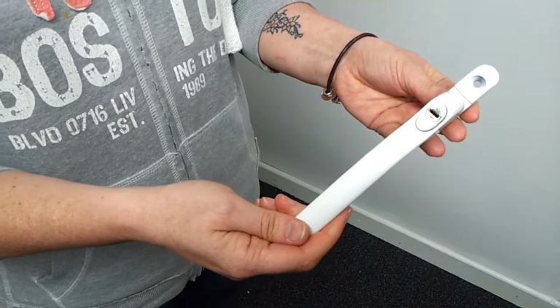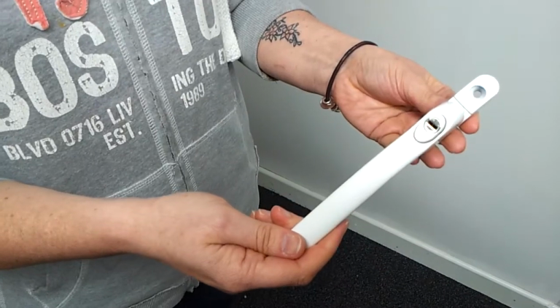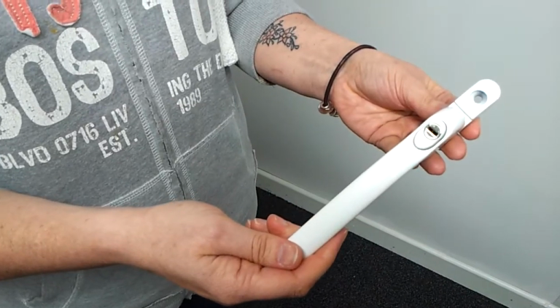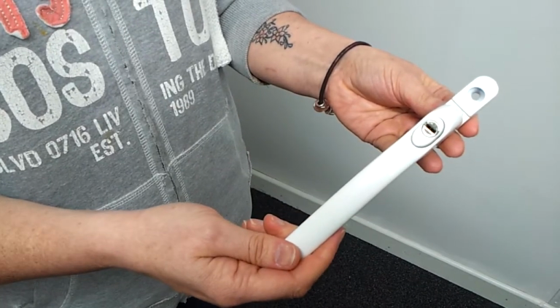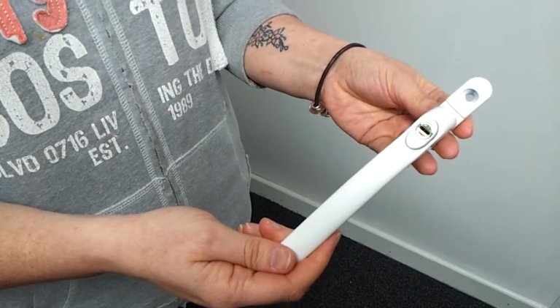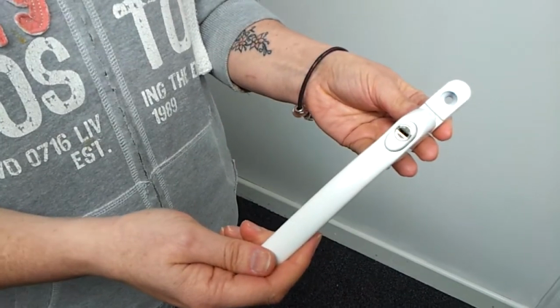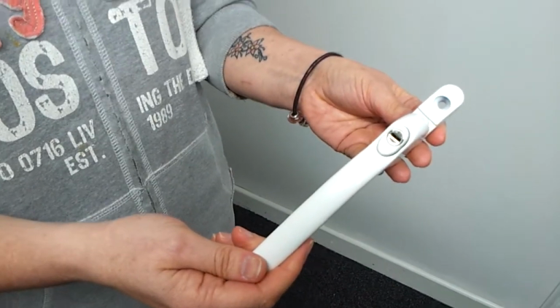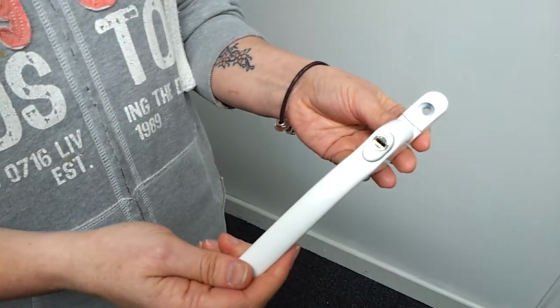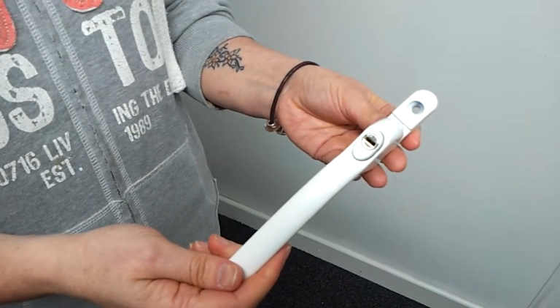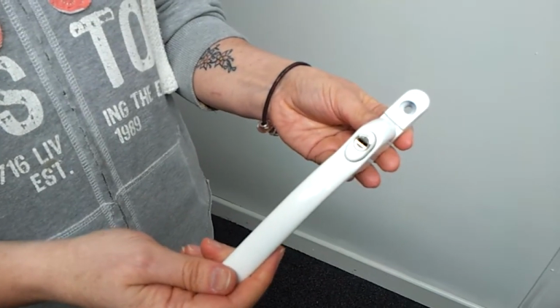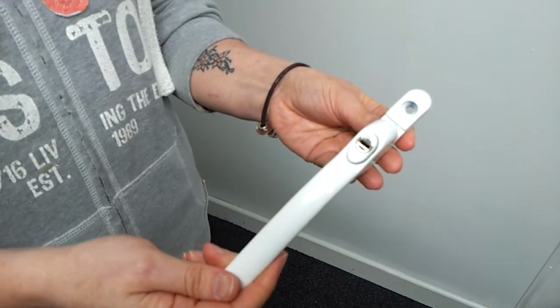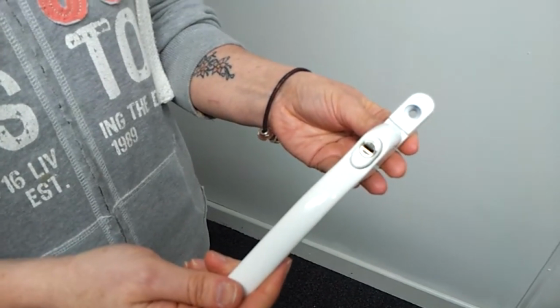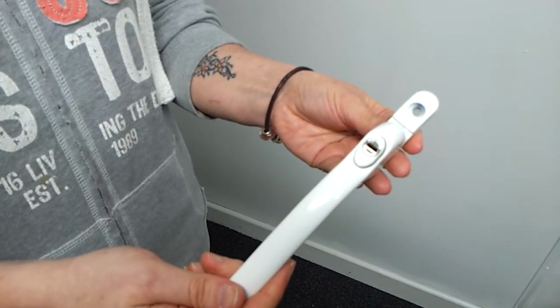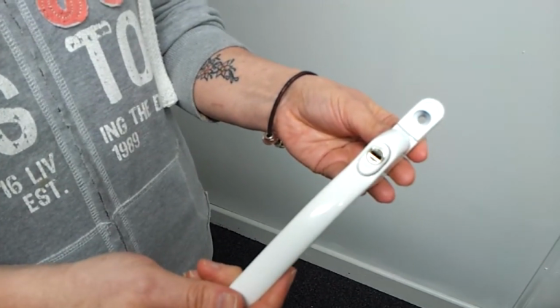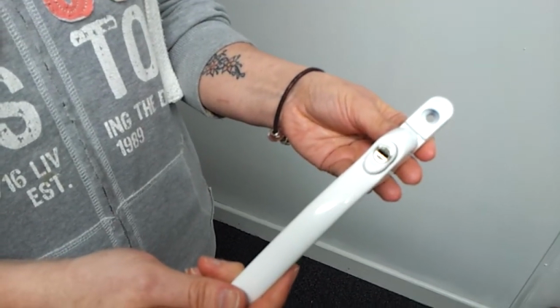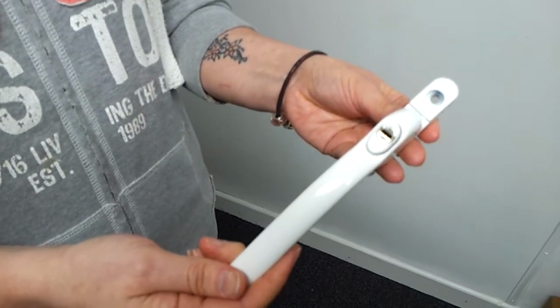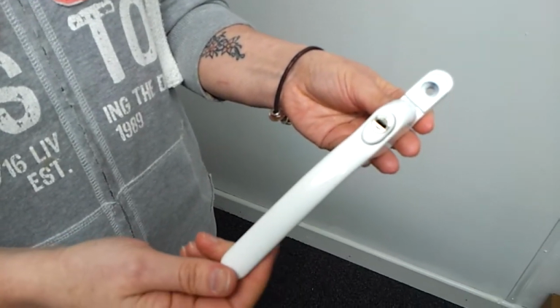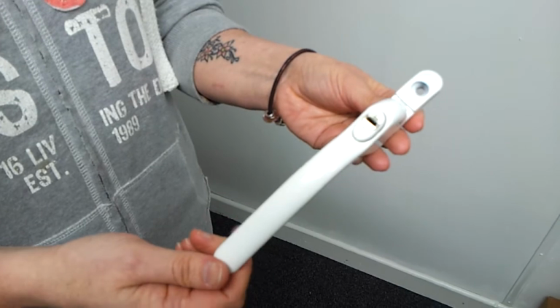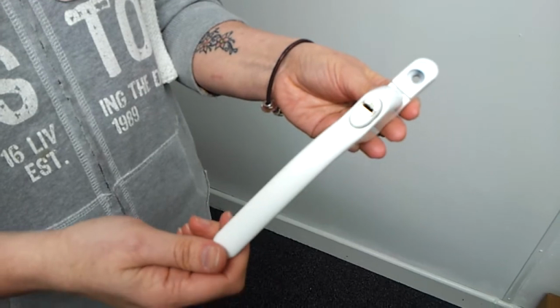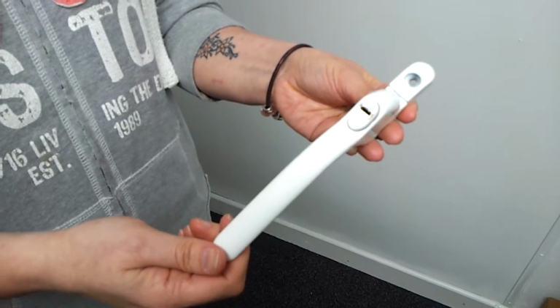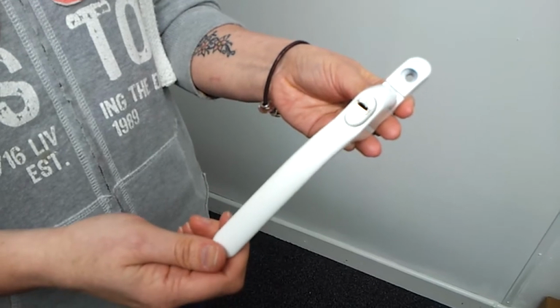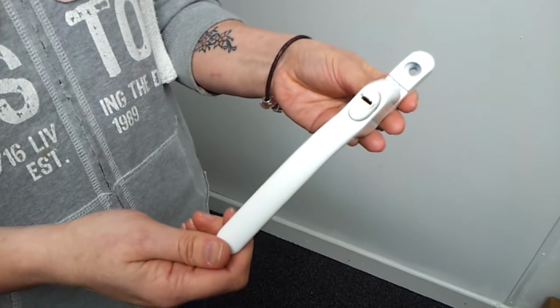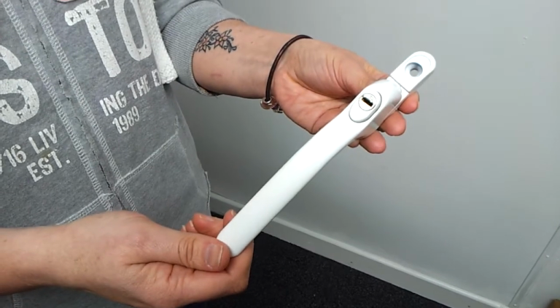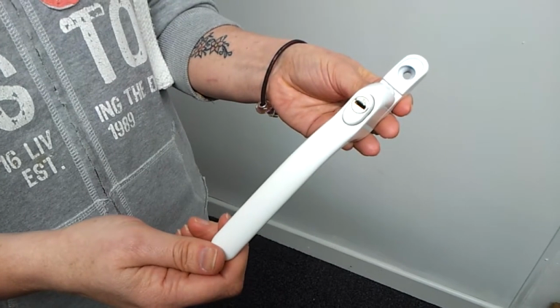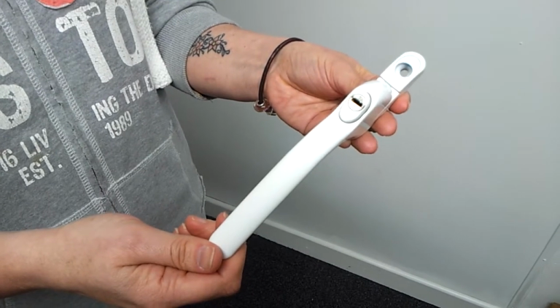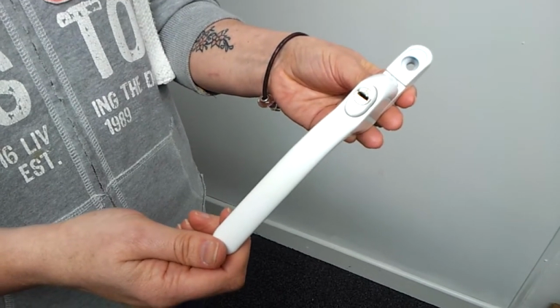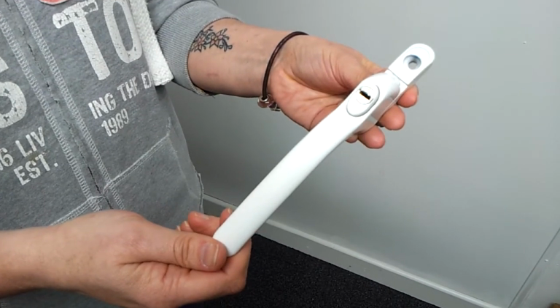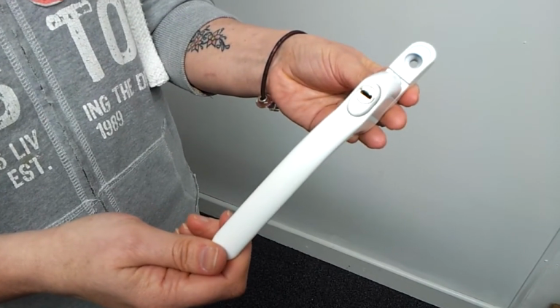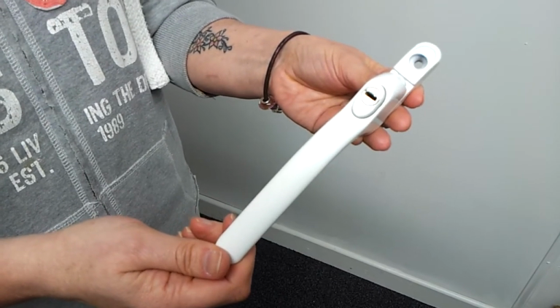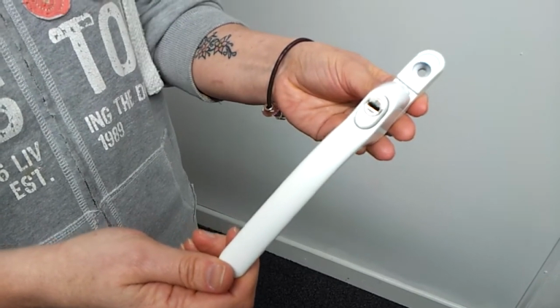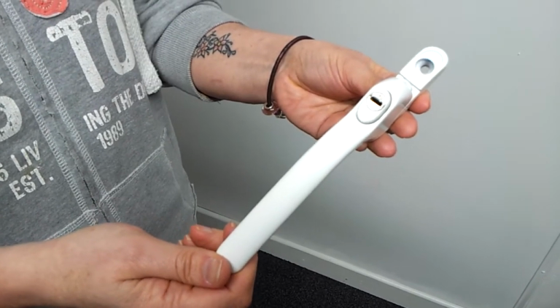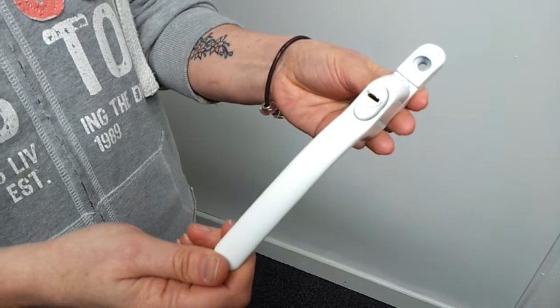Hello, this is Janet from Handles and Hinges. I'm going to explain to you what an S-Bag window handle is and the key features that distinguish it.